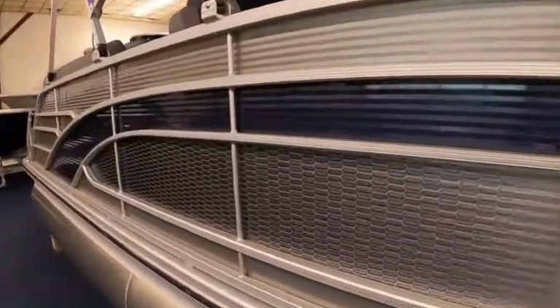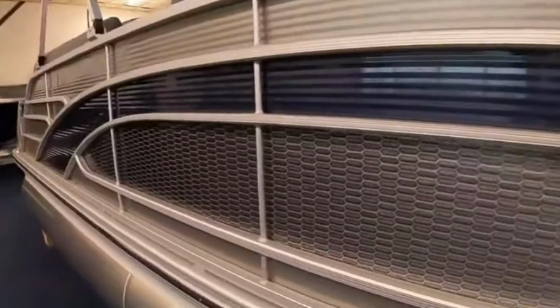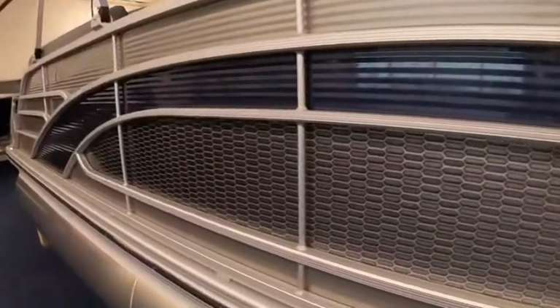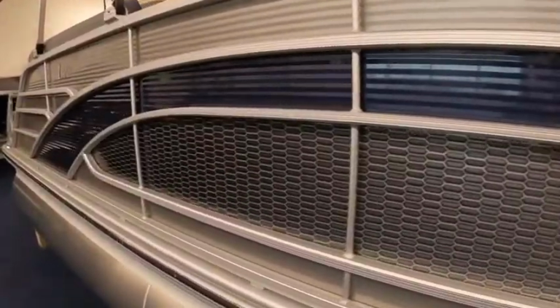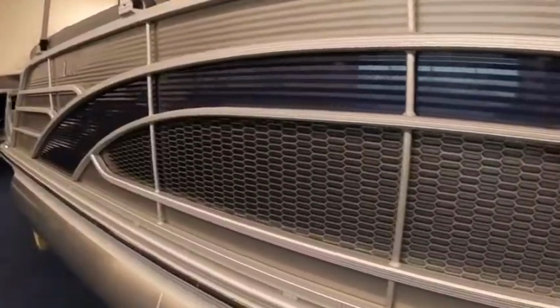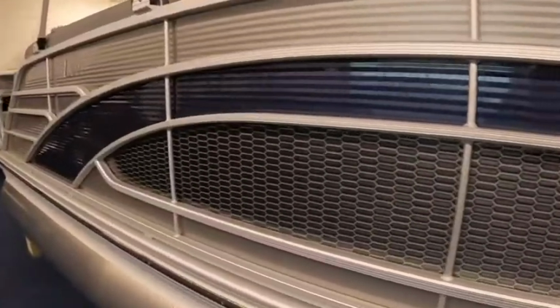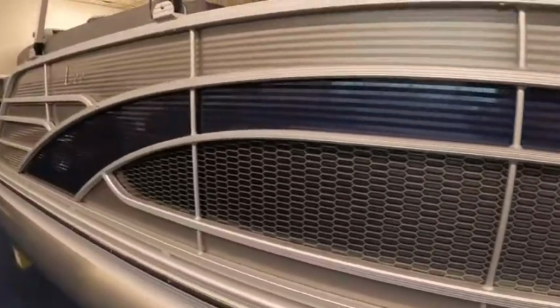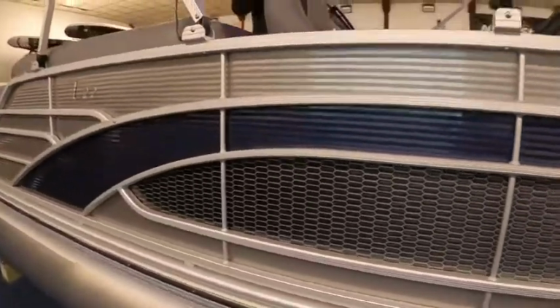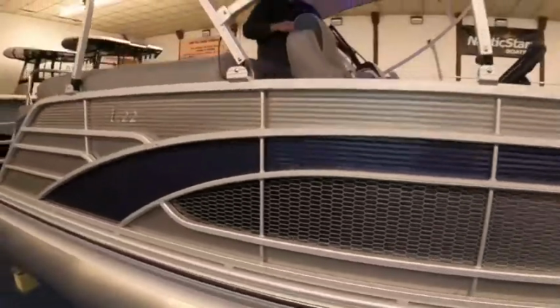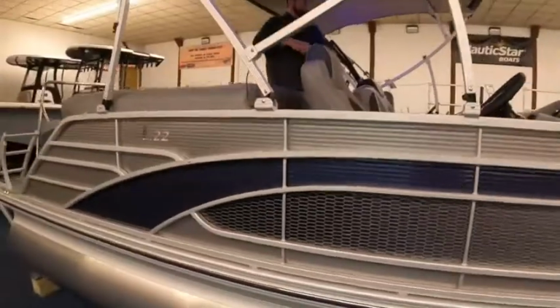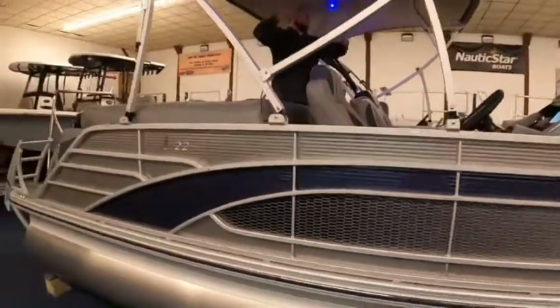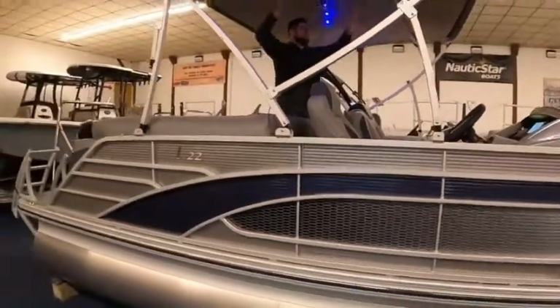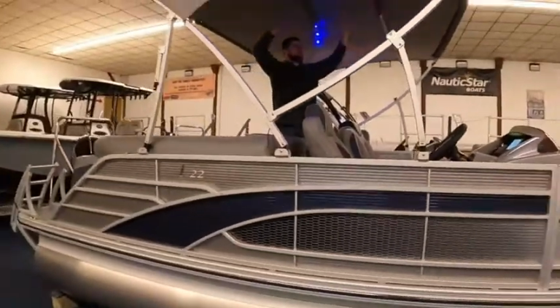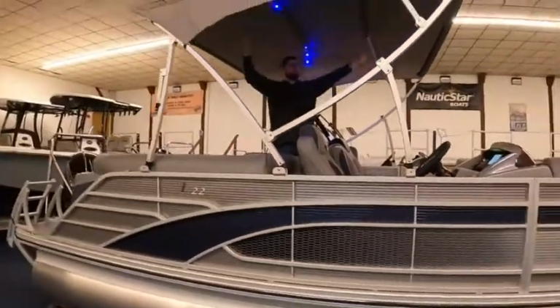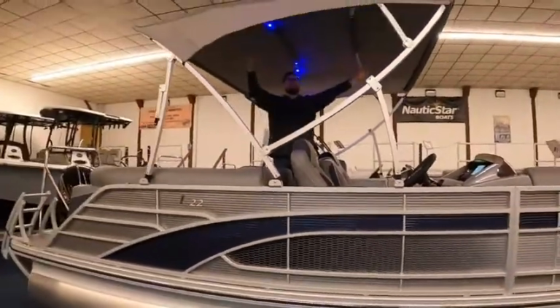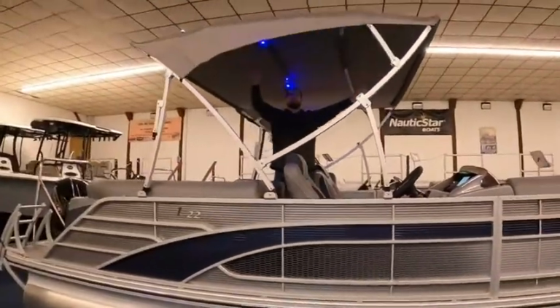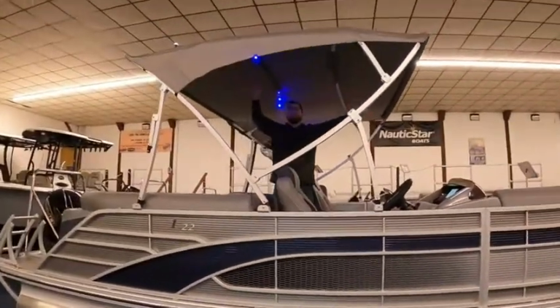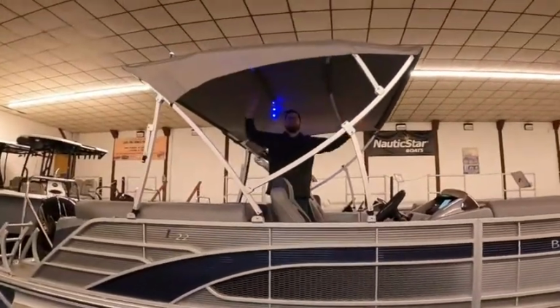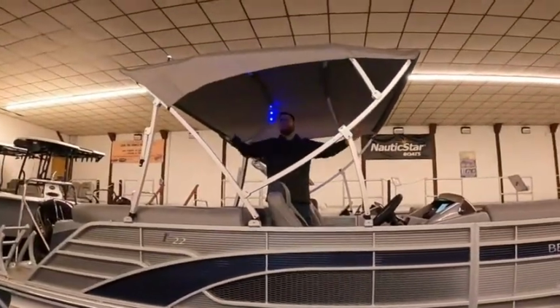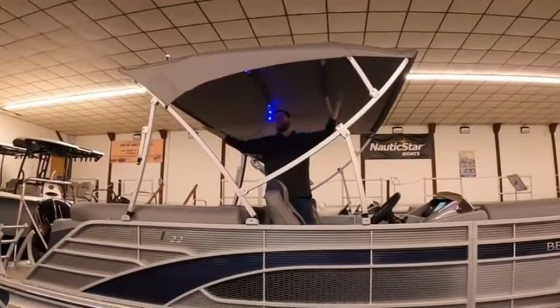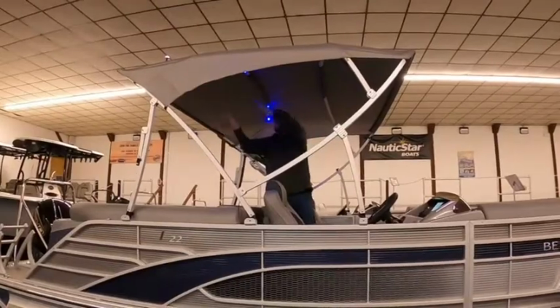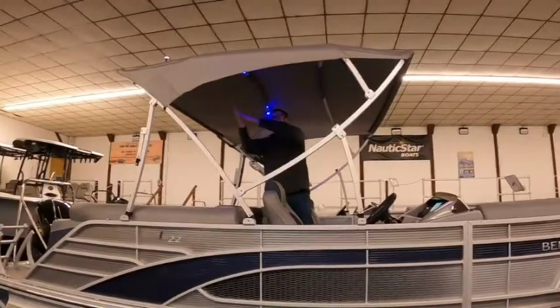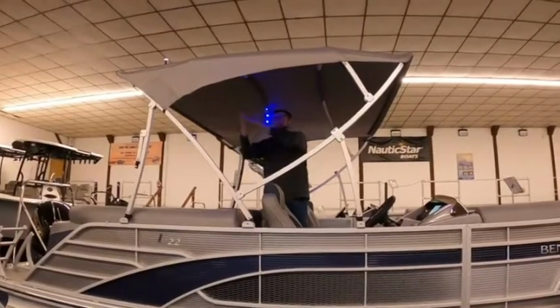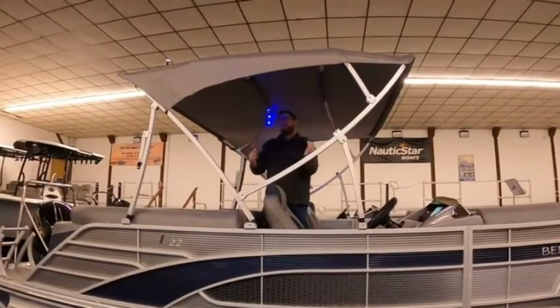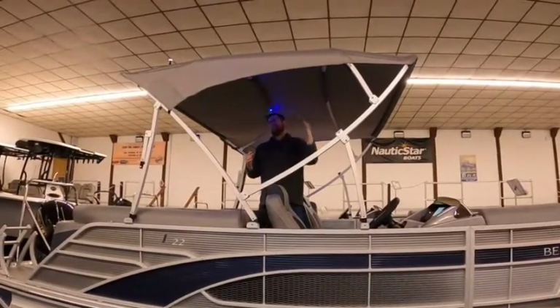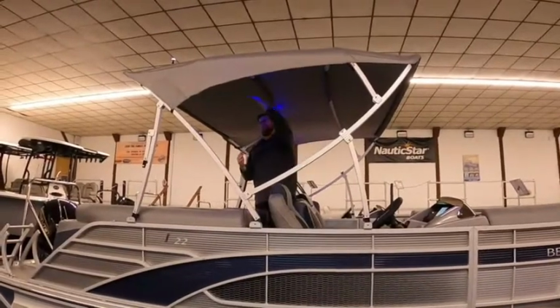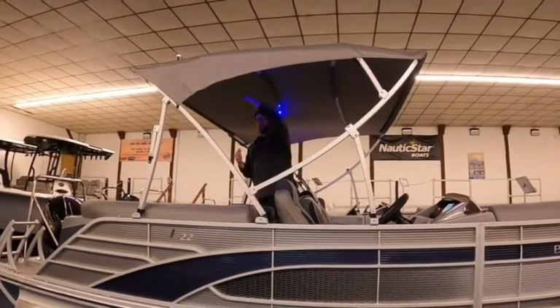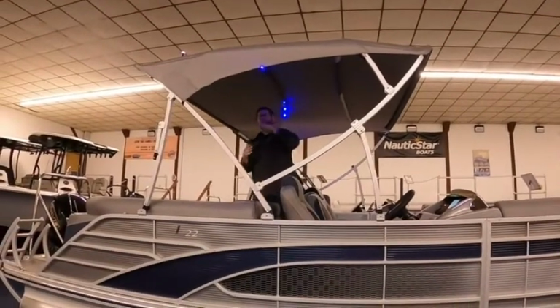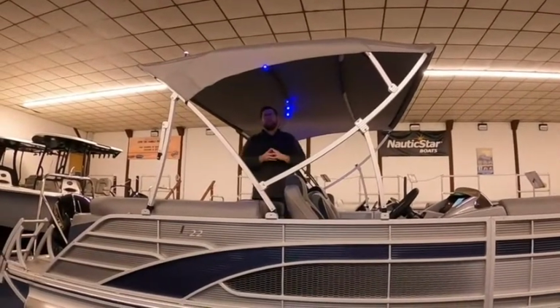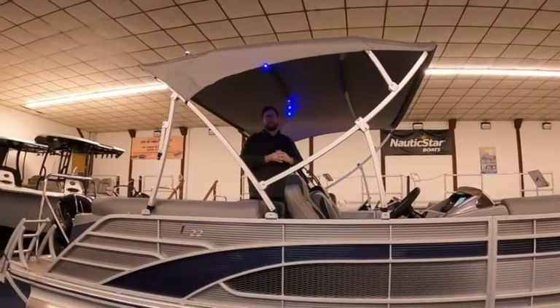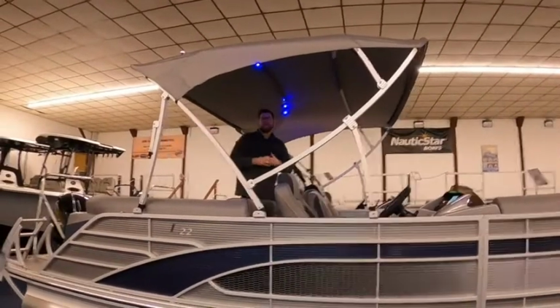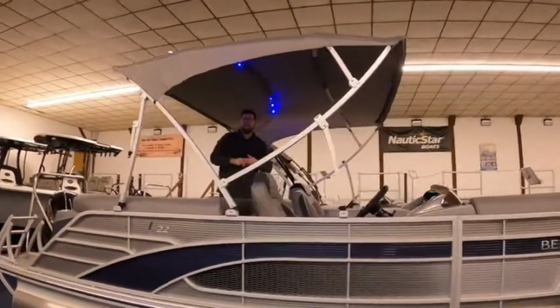I want to take note that this boat has what's called the Curve Bimini. Now this Bimini is open so it doesn't show it off as much, but when this boat's in the boot it gives it a swoop and gives it a bit more sex appeal.